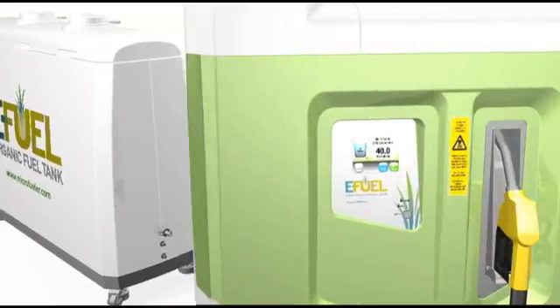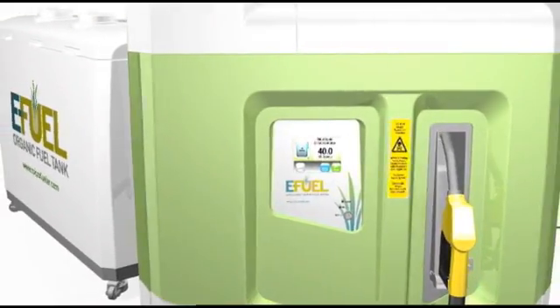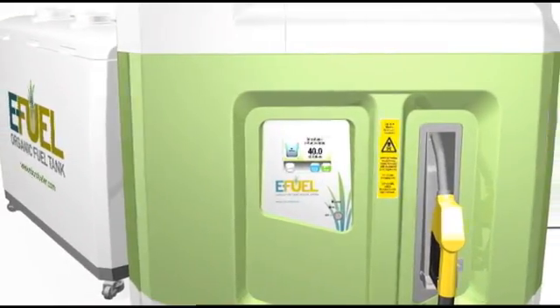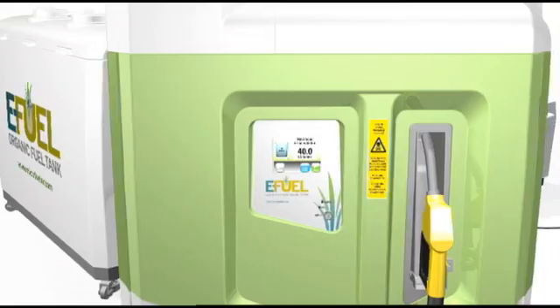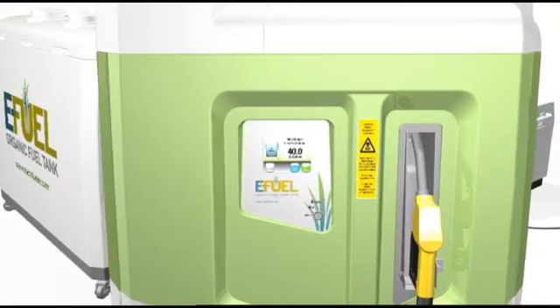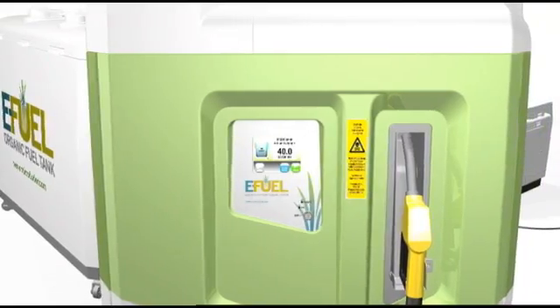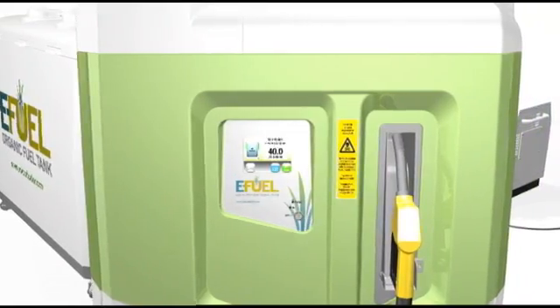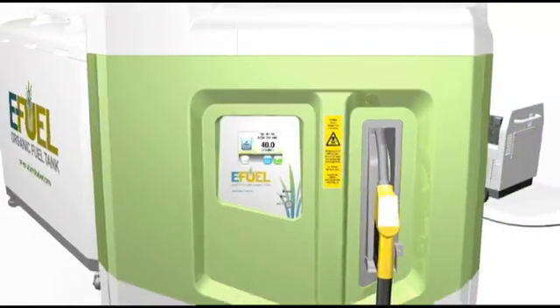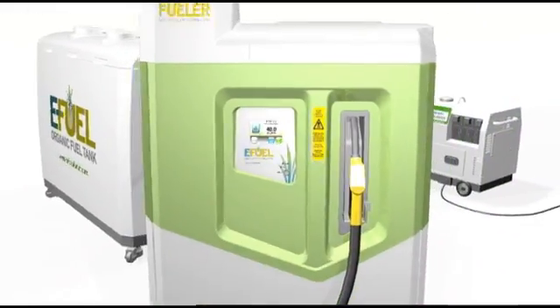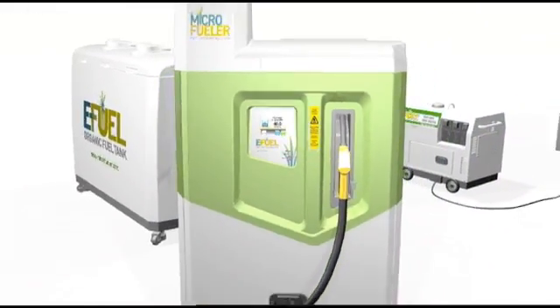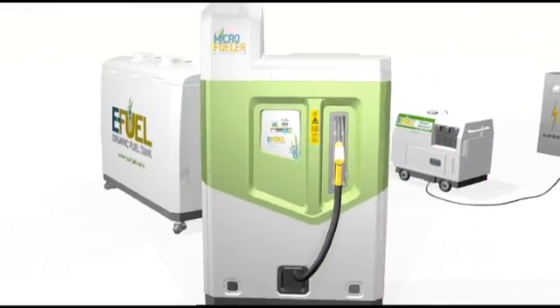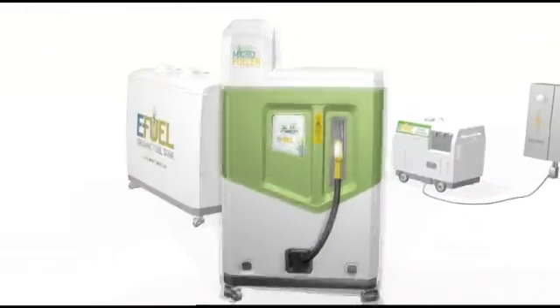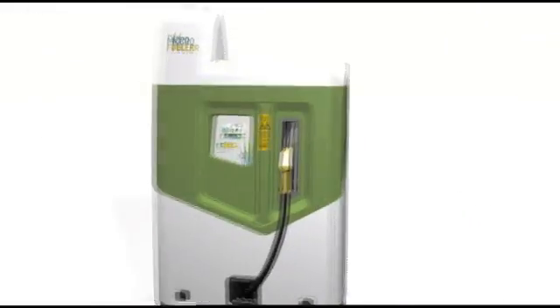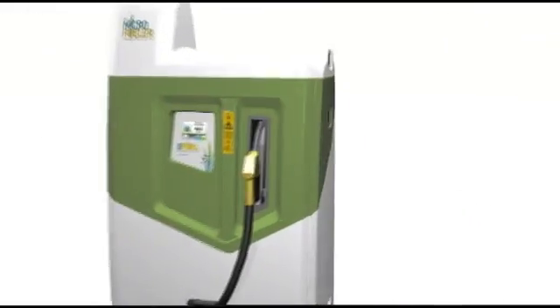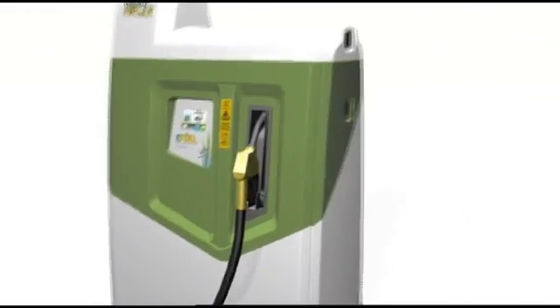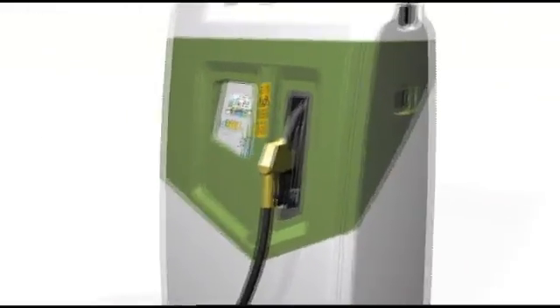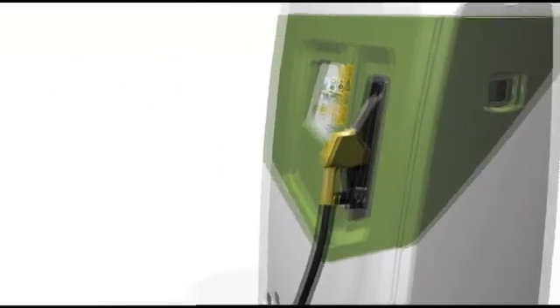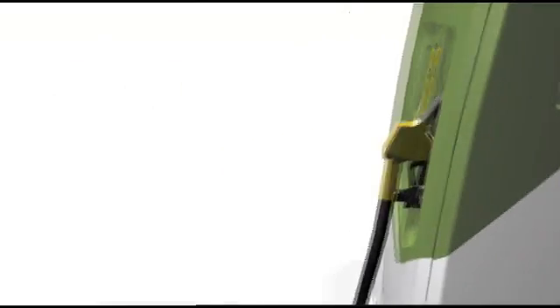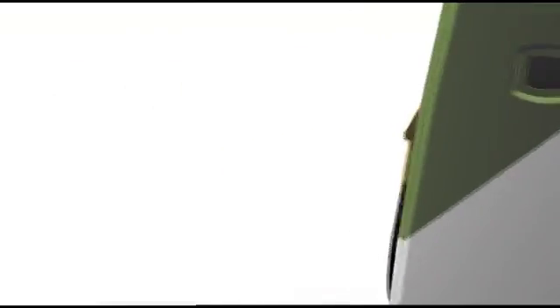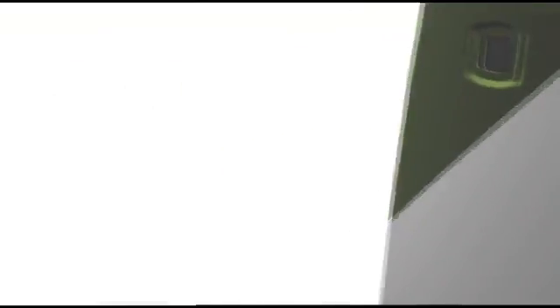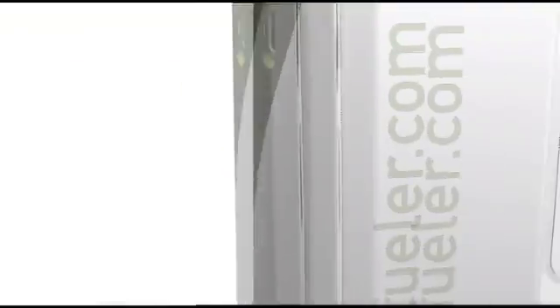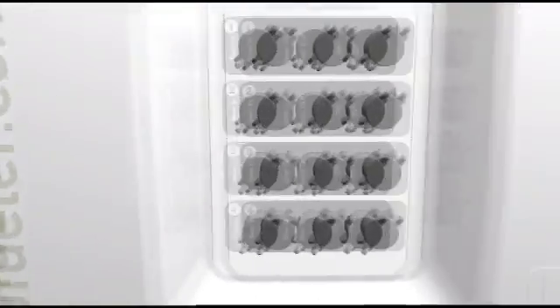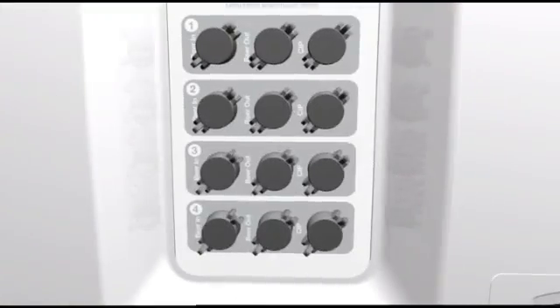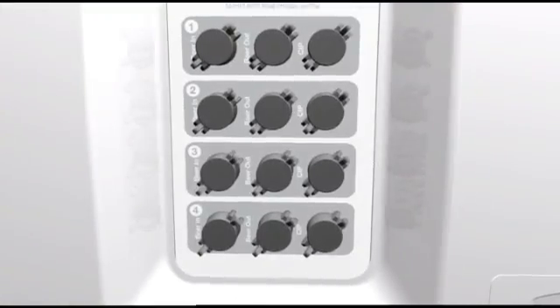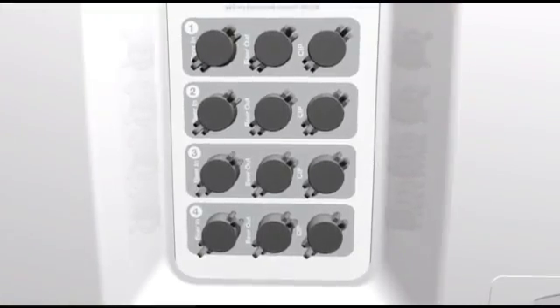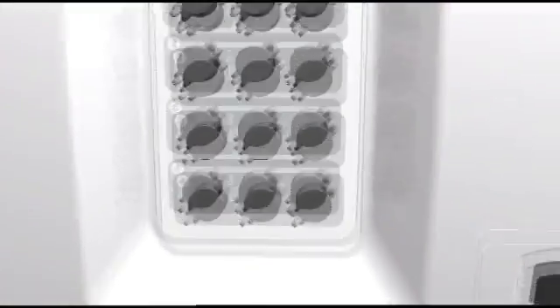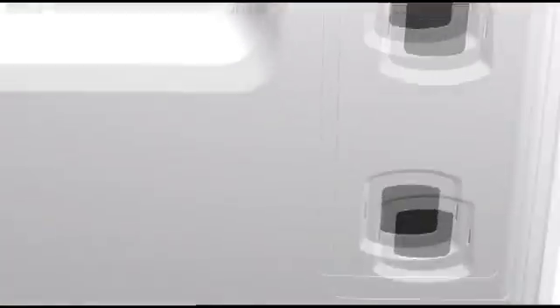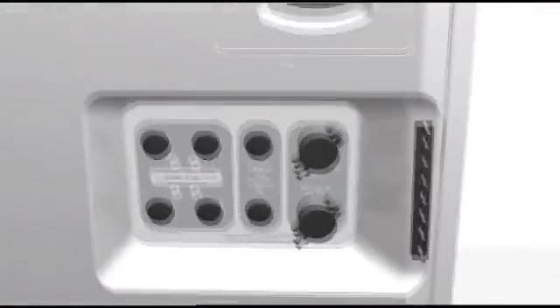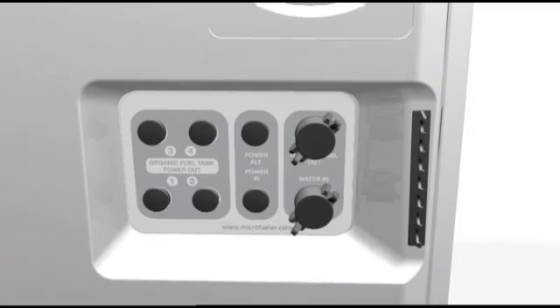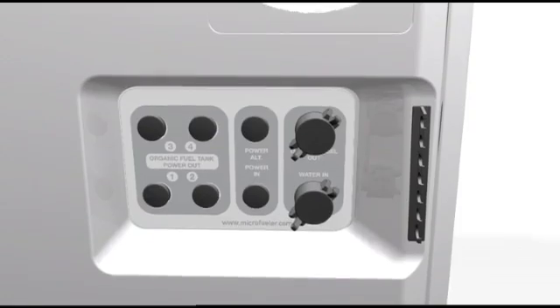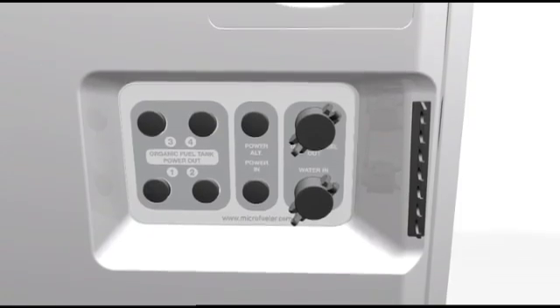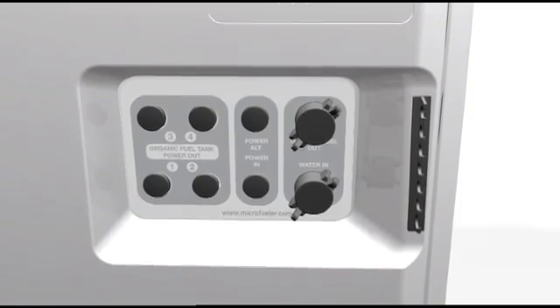The Microfueler is the world's first home-sized fuel alcohol plant. Setup involves placing it on a level surface and connecting it to a source of water, power, and wastewater disposal, just like a washing machine.